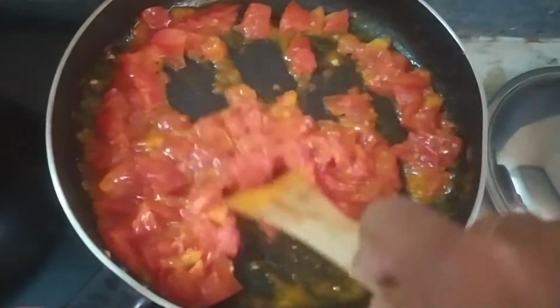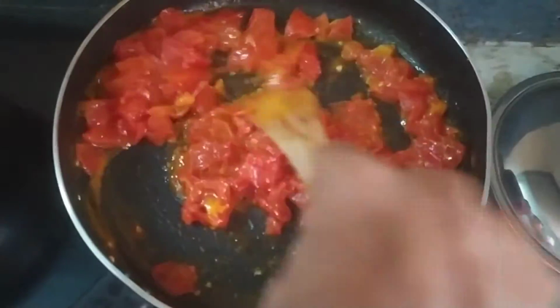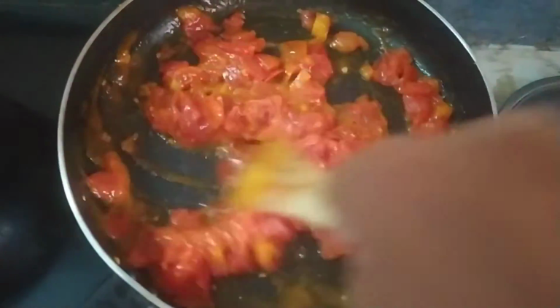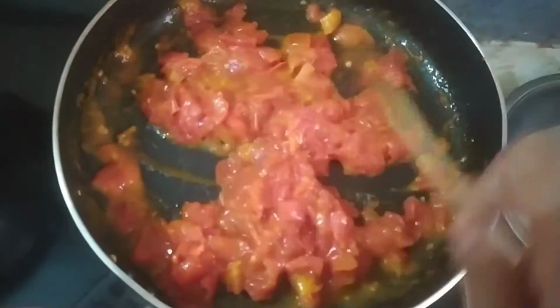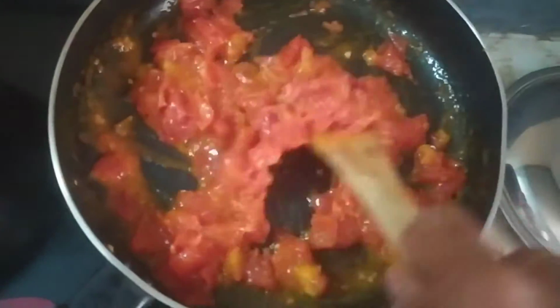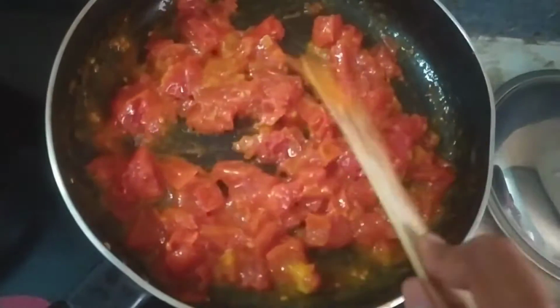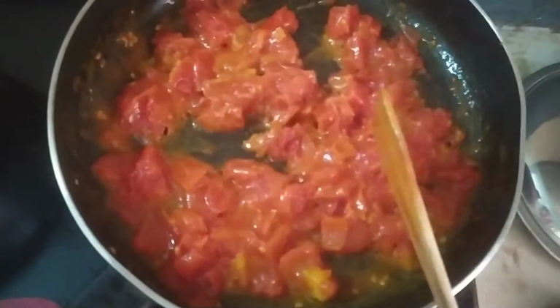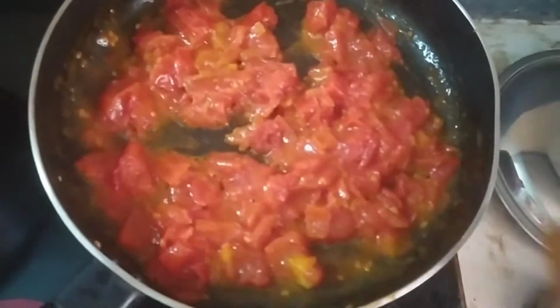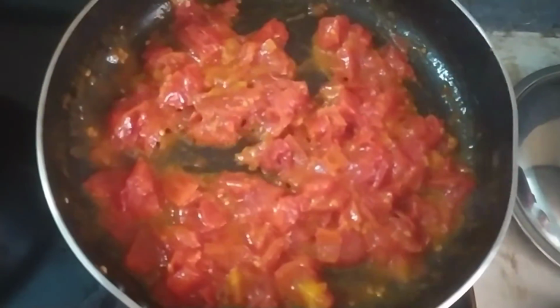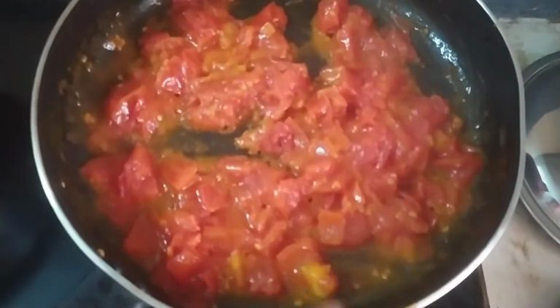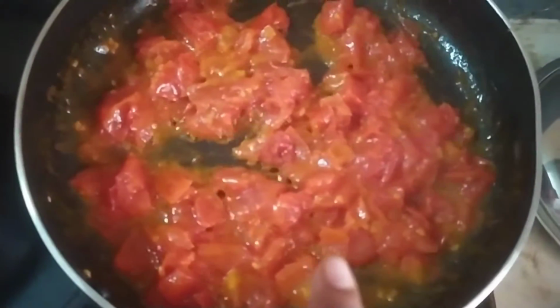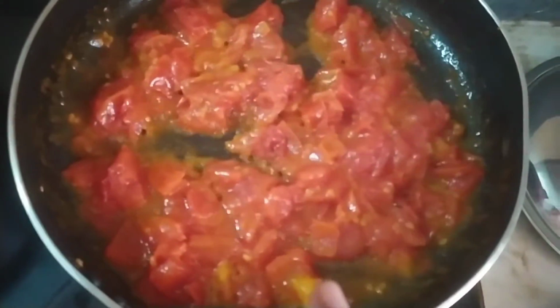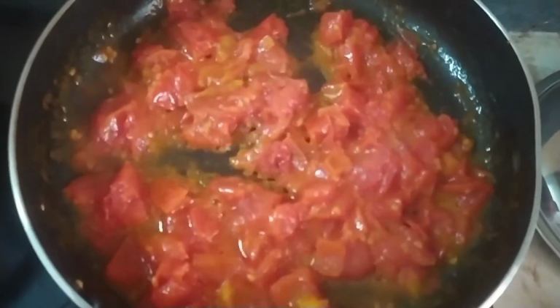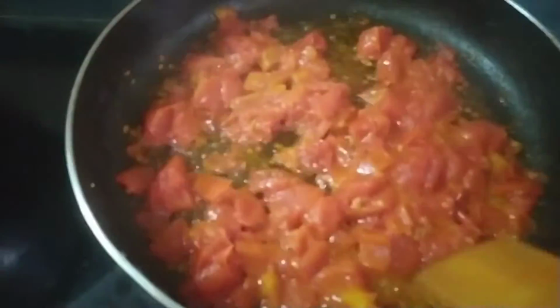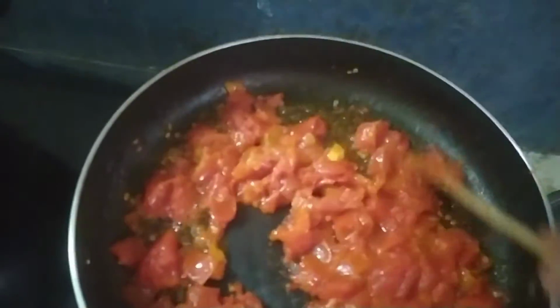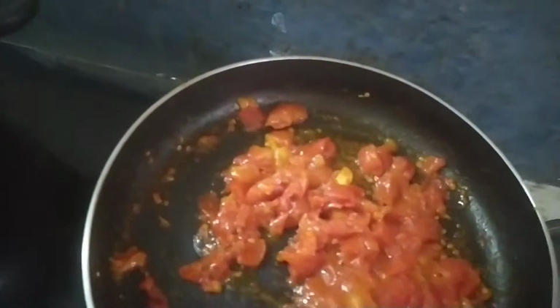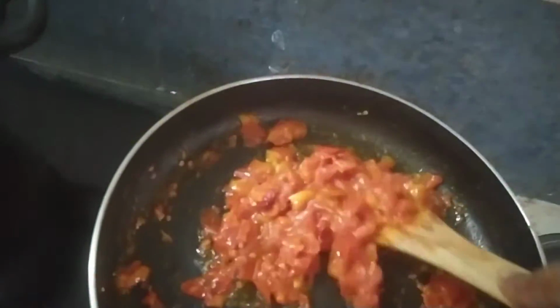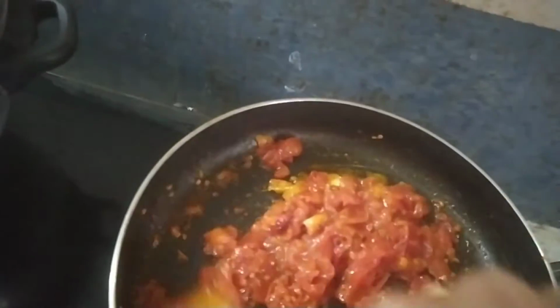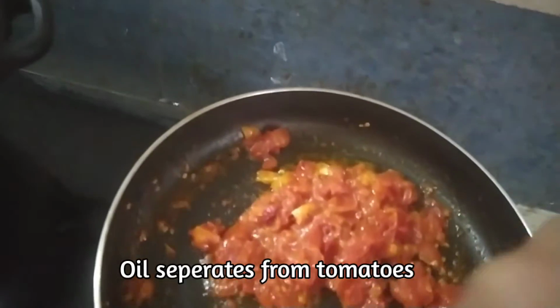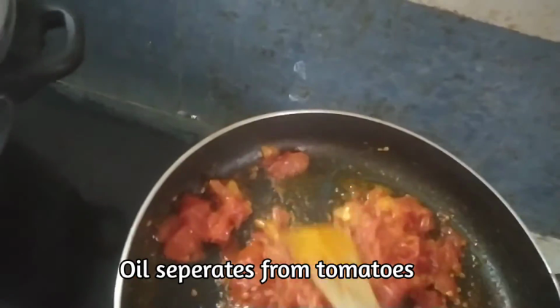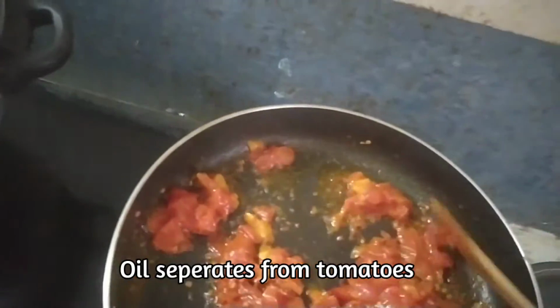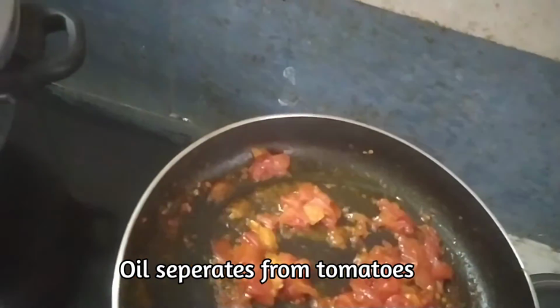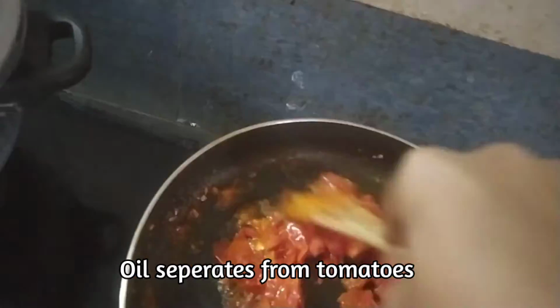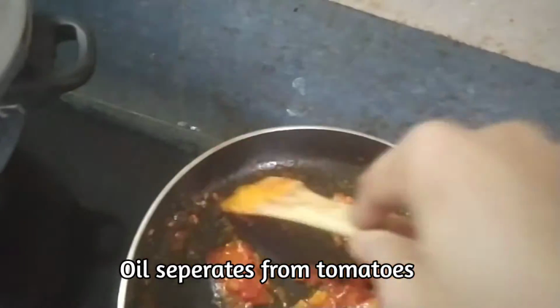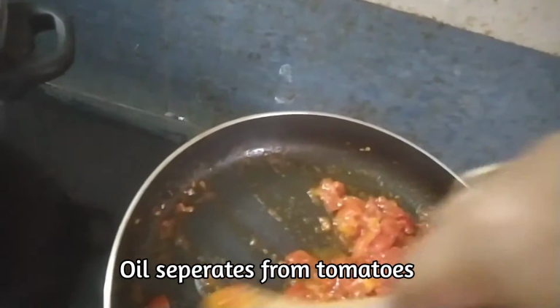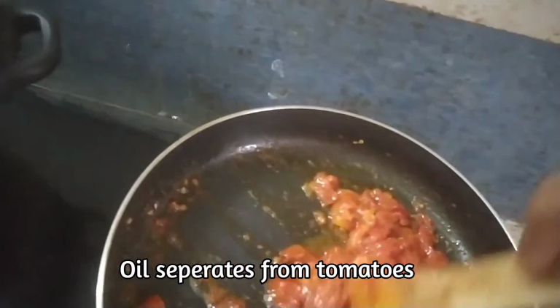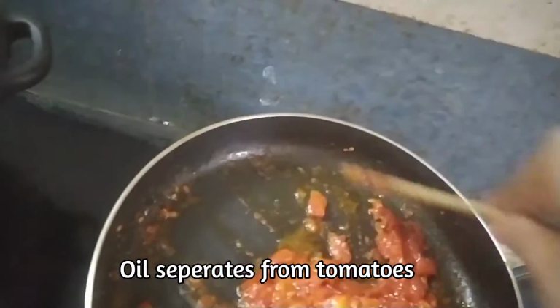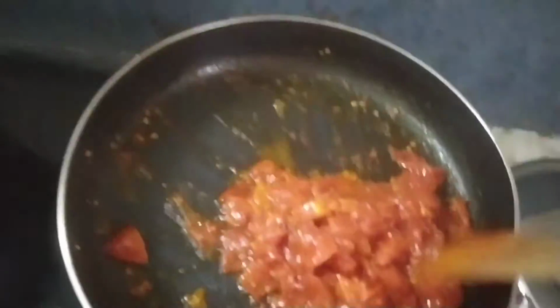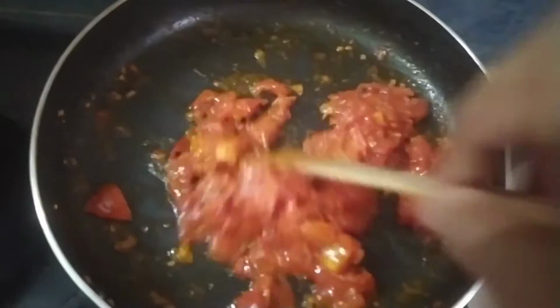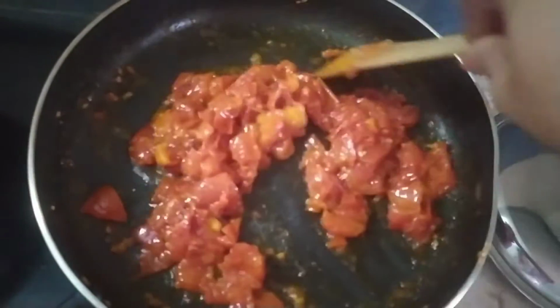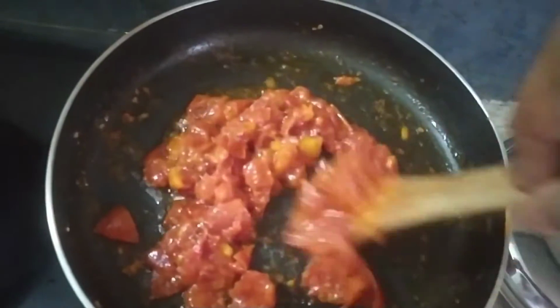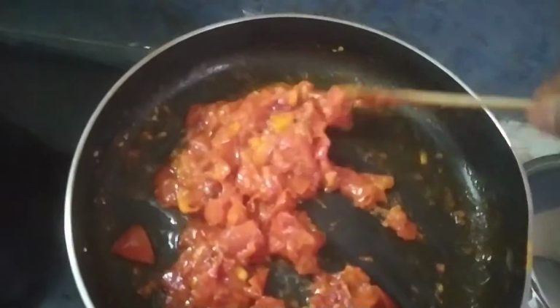I will make the tomato paste in medium flame. I will make the tomato paste on the top.